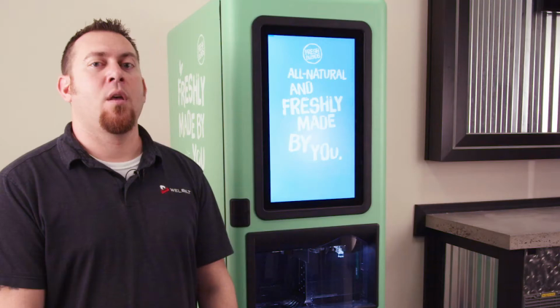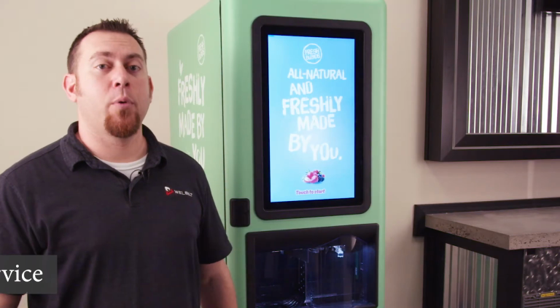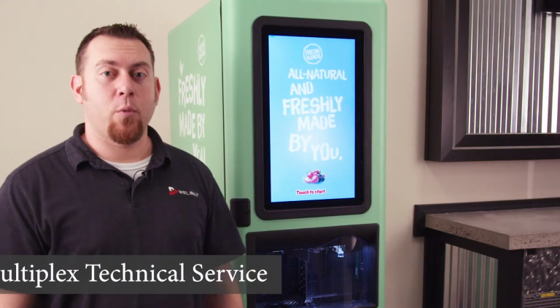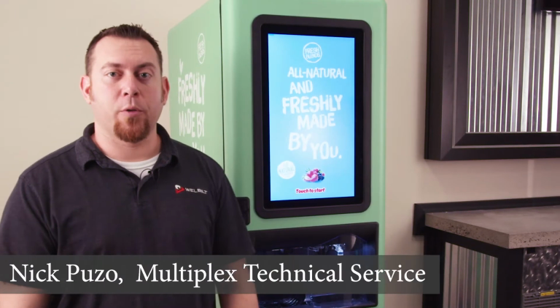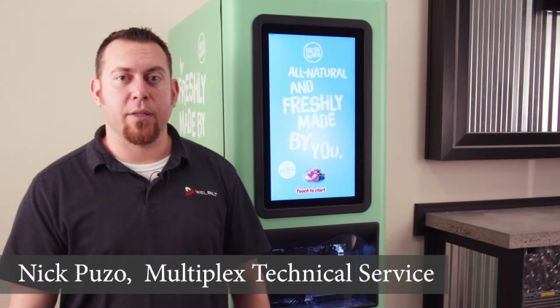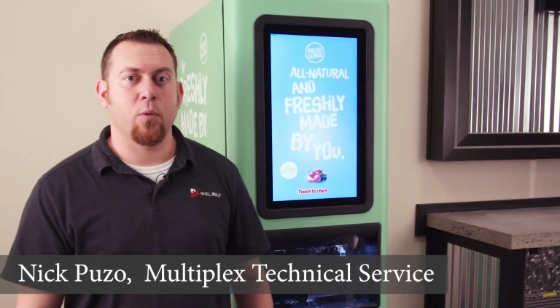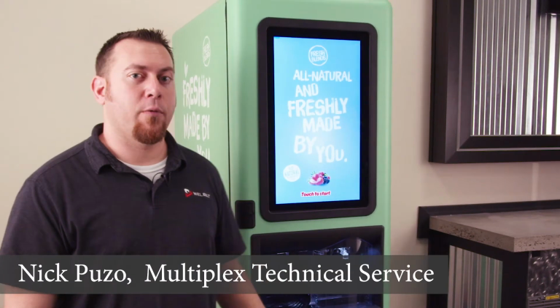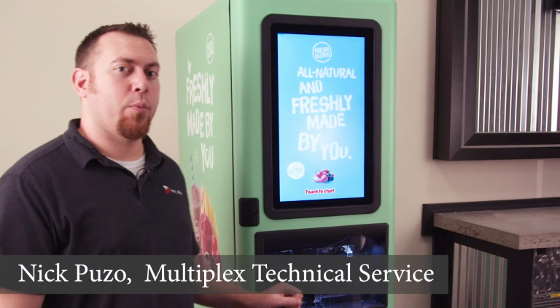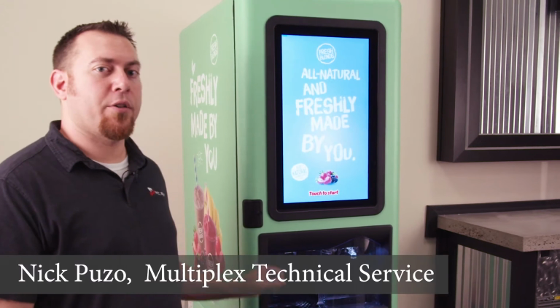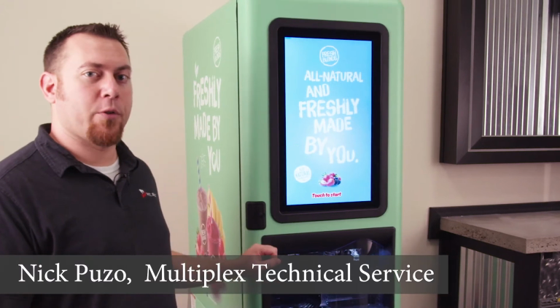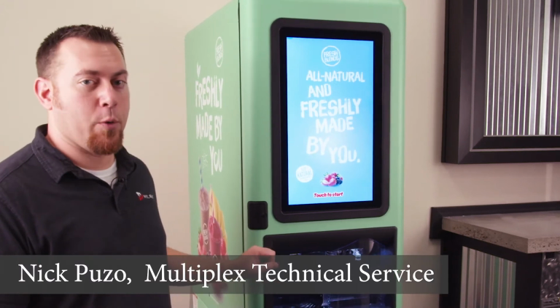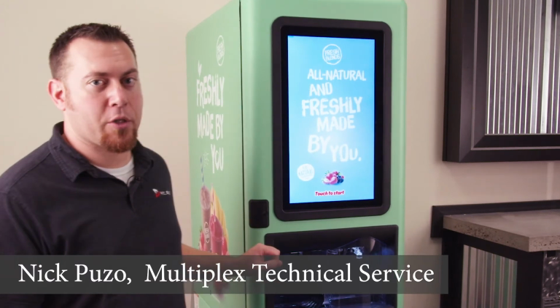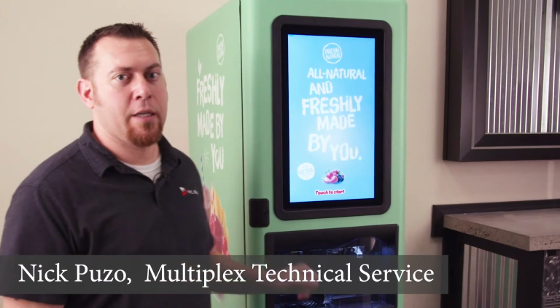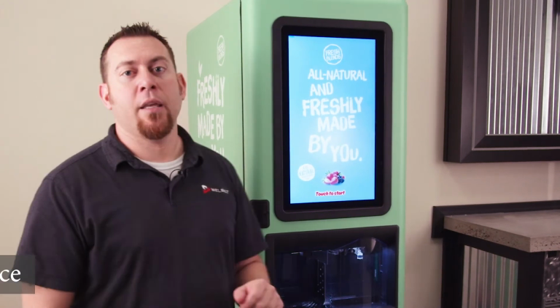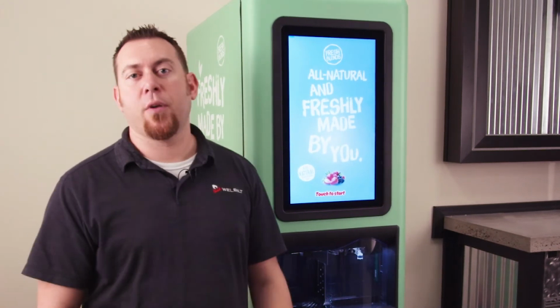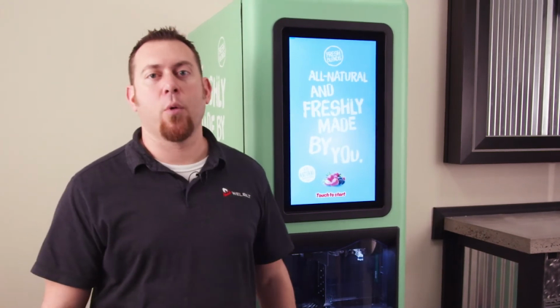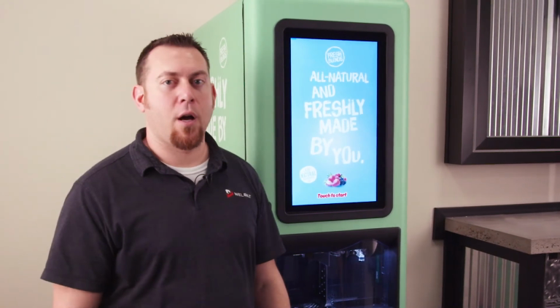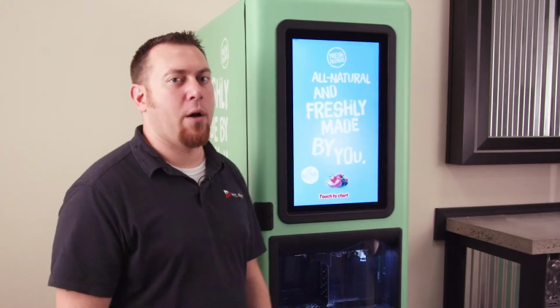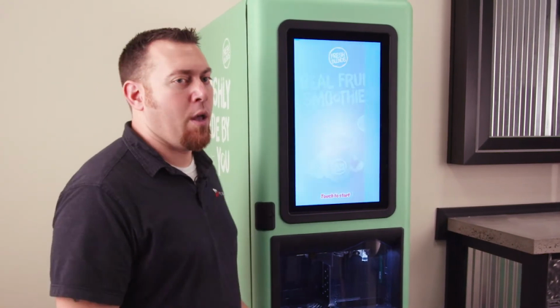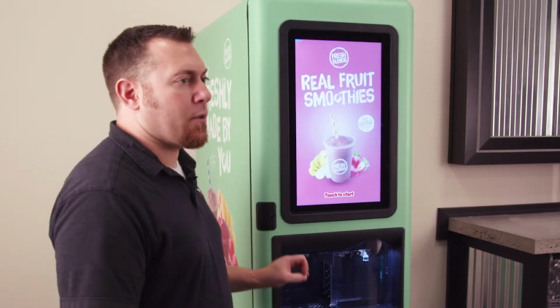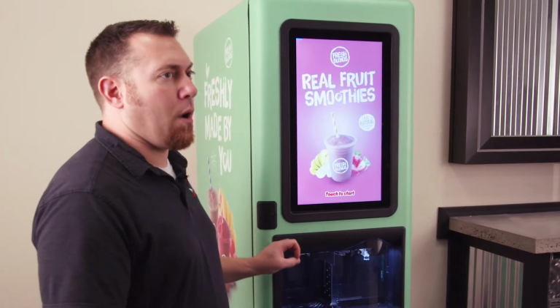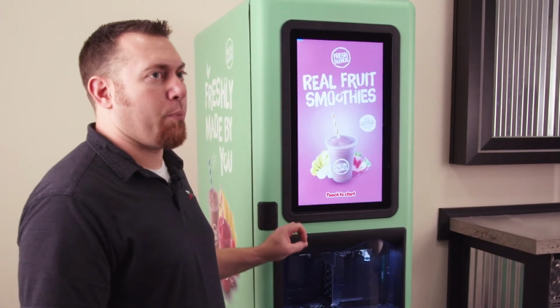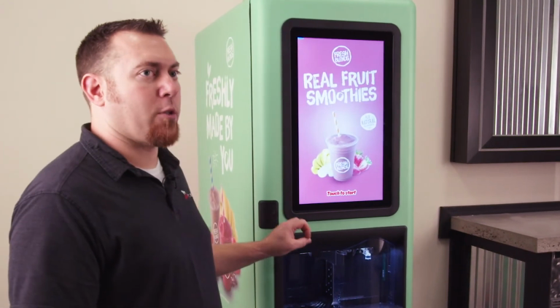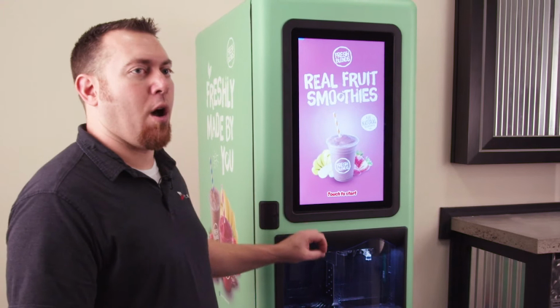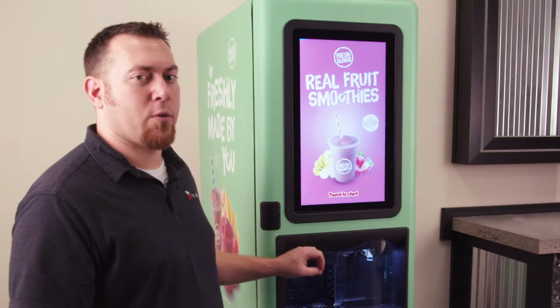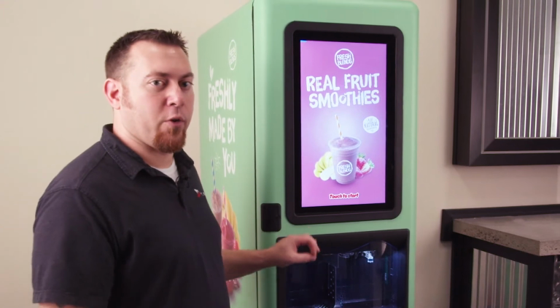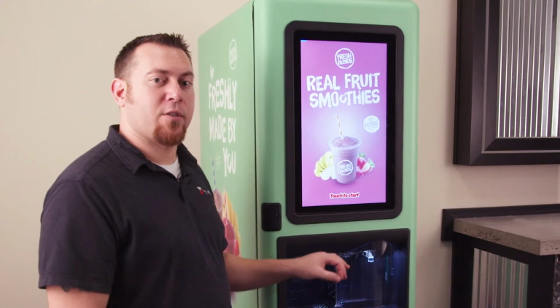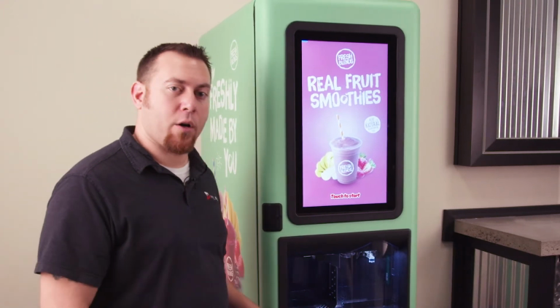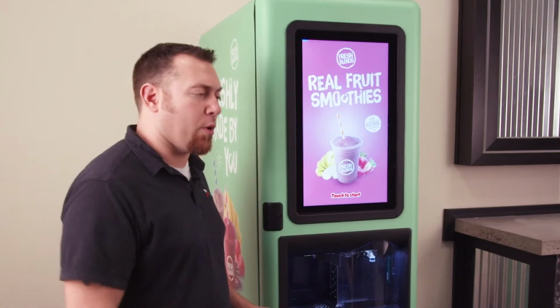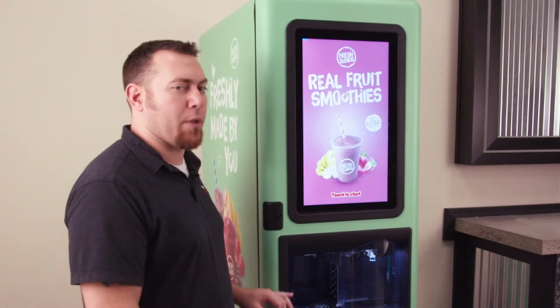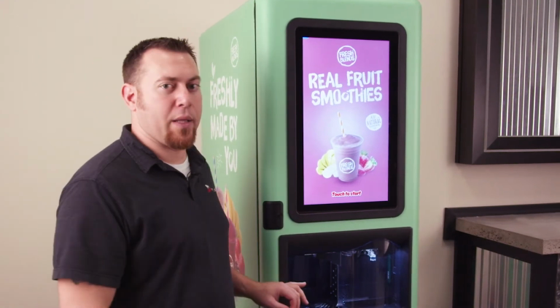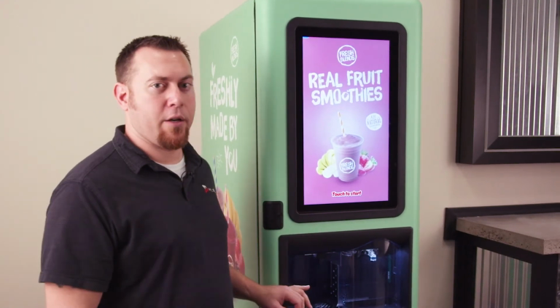Nick Puzza with Multiplex with our Fresh Blender Self-Serve Smoothie Machine. In this video, we're going to talk about some possible causes for excessive water to drip from the dispense area.